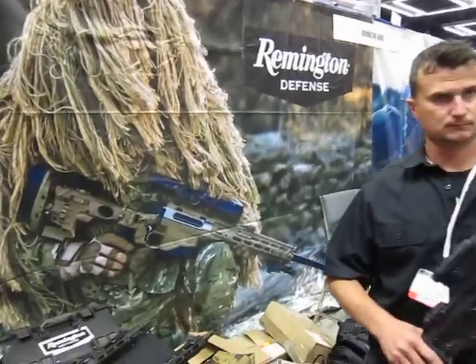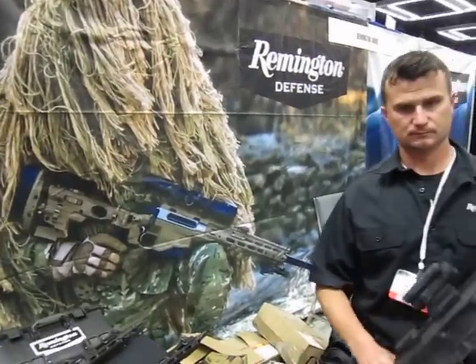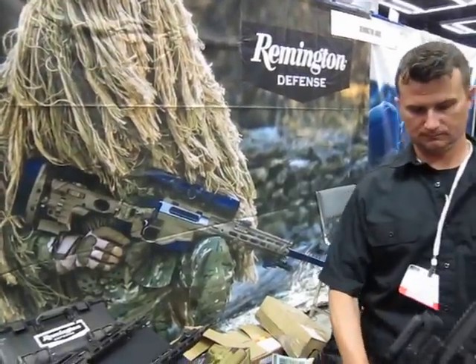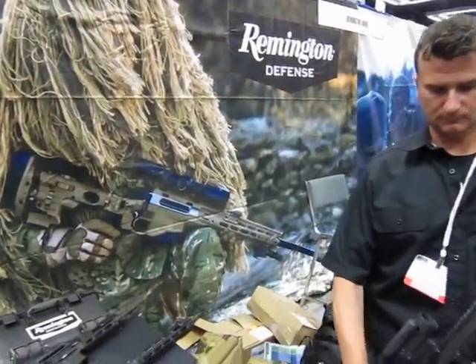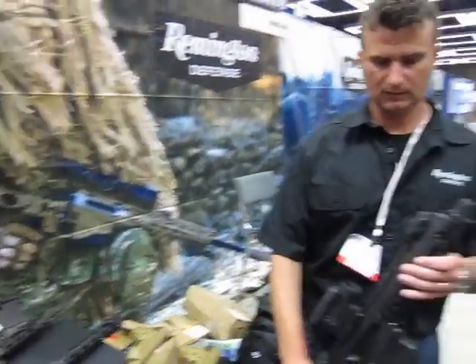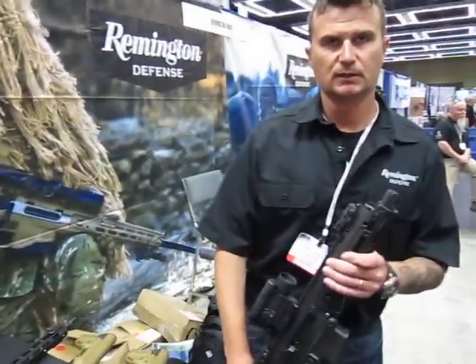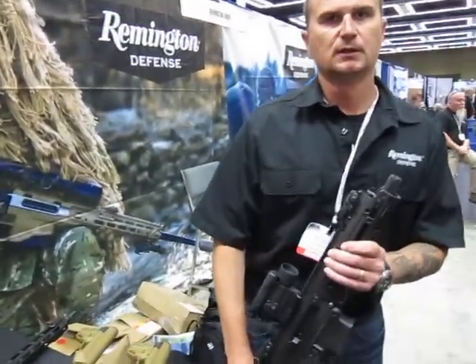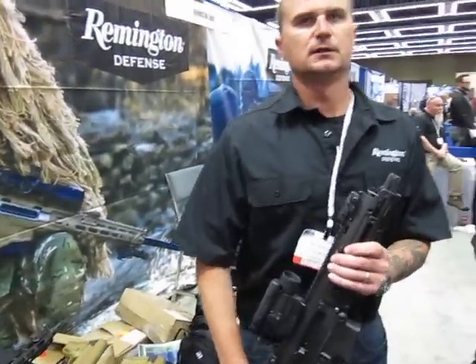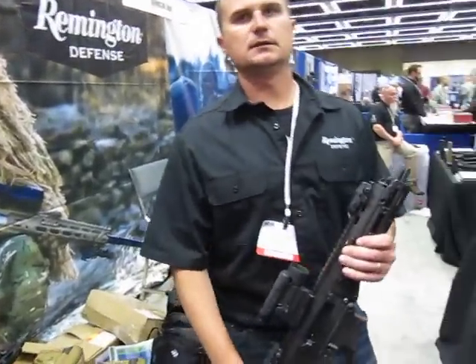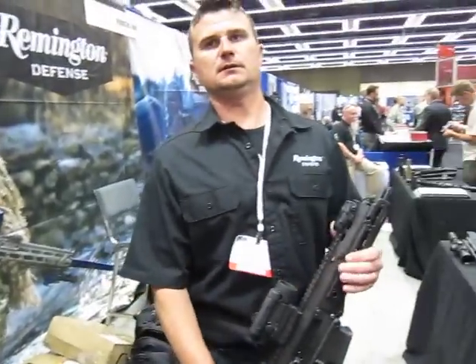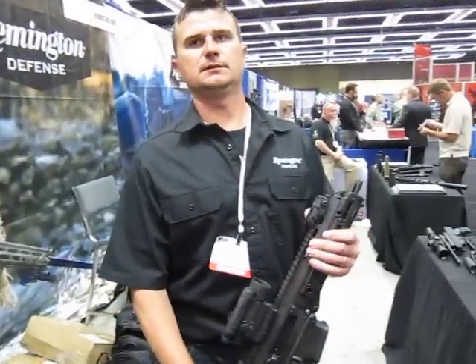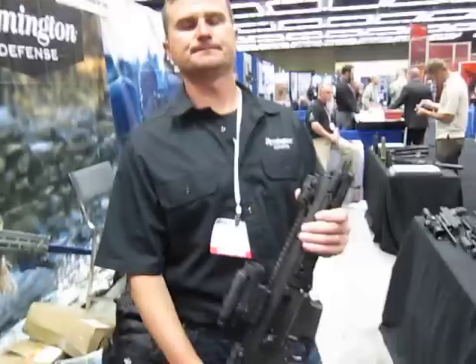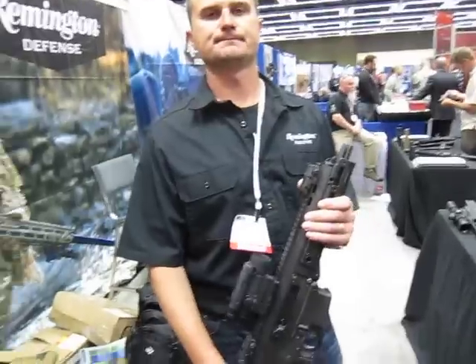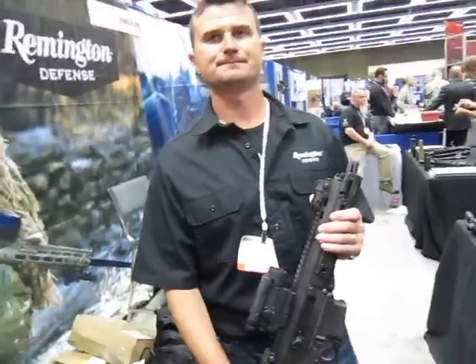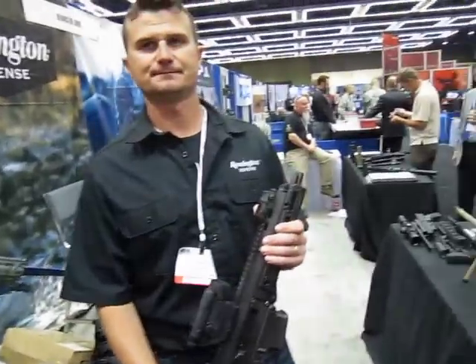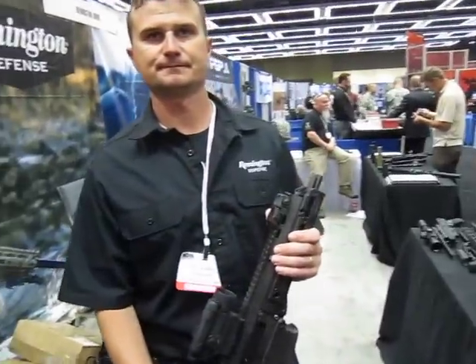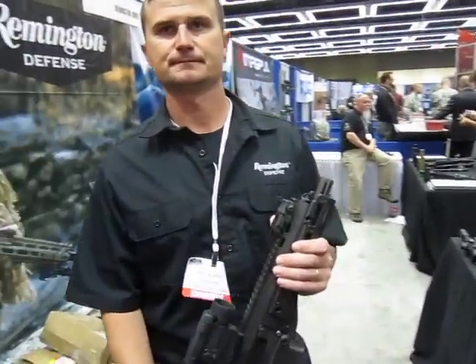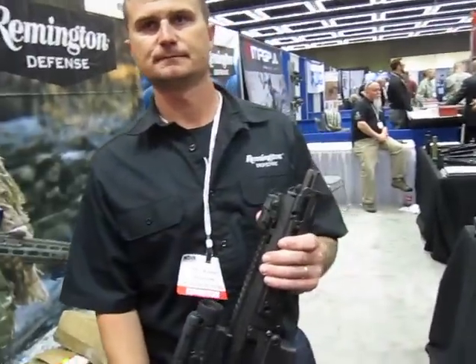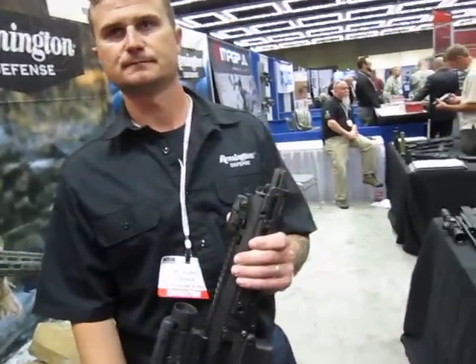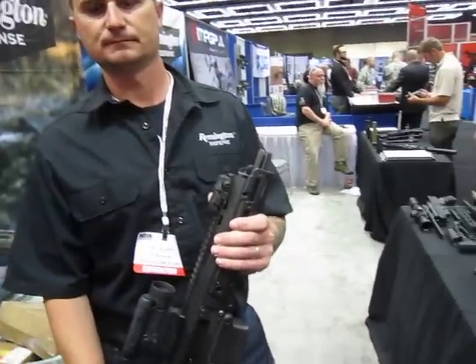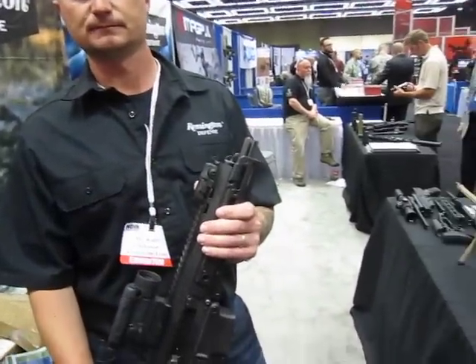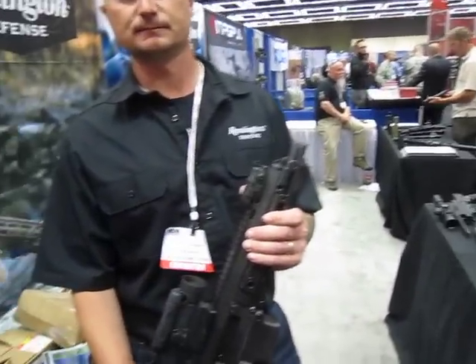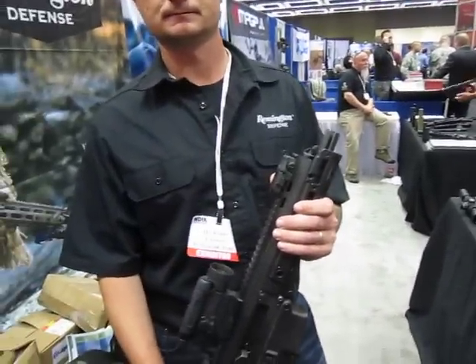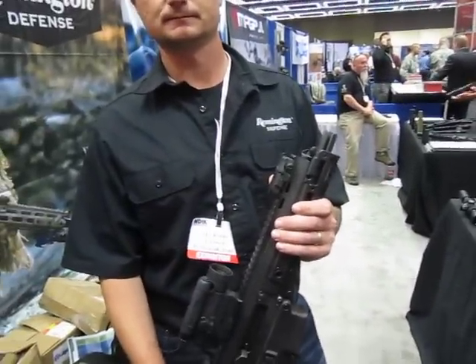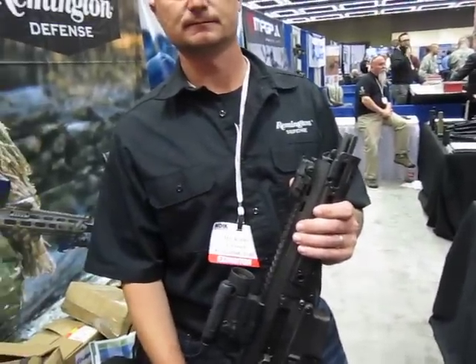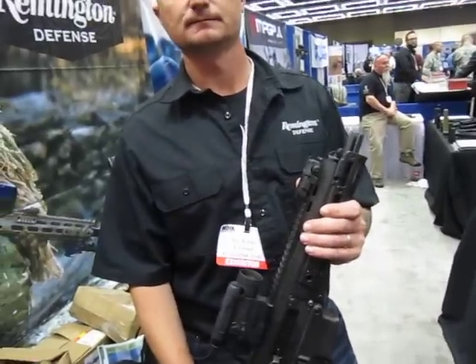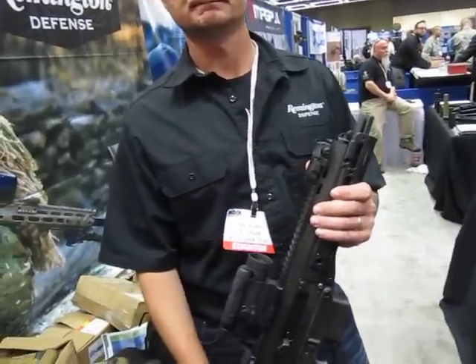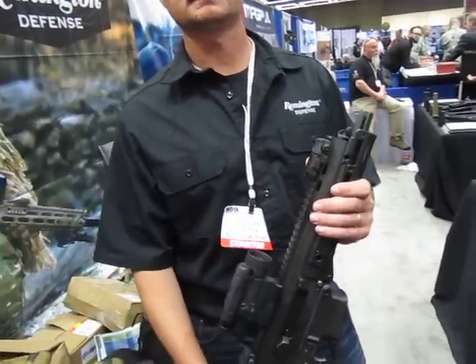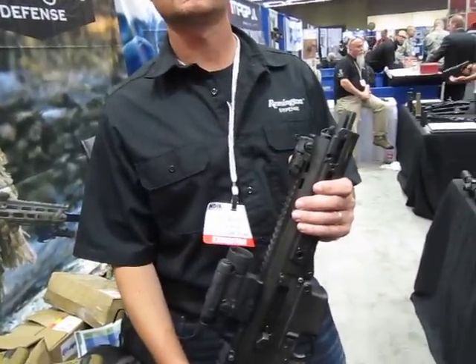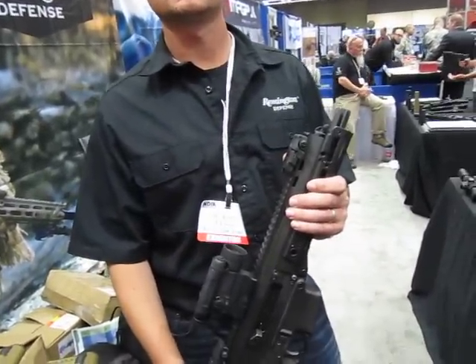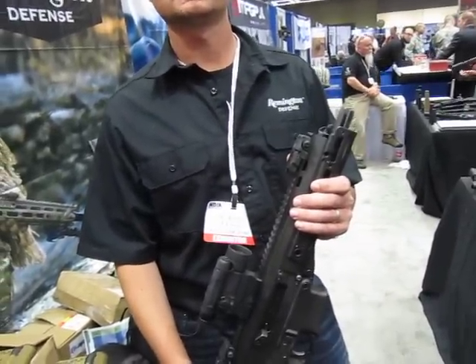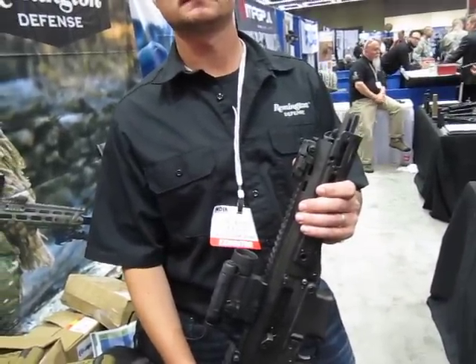I'm here at Remington Defense with Robbie Johnson. You are watching DefenseReview.com and we're going to talk about essentially this little PDW ACR that you guys just did.